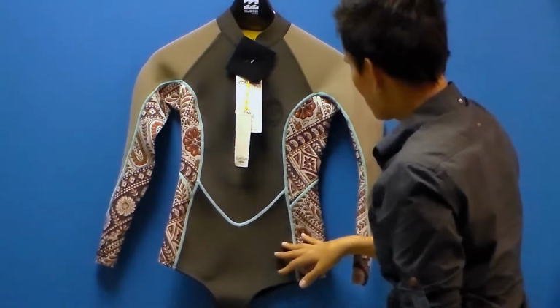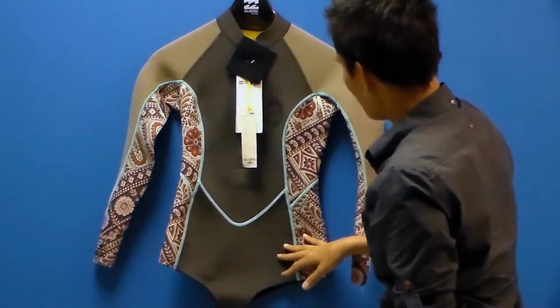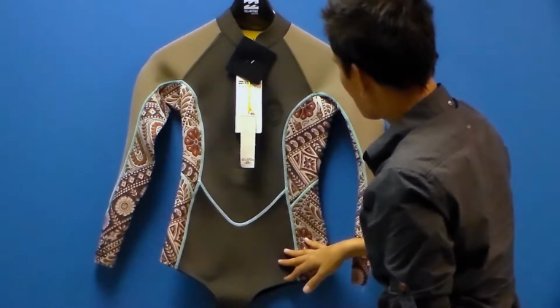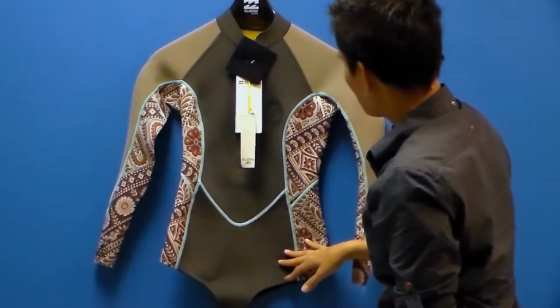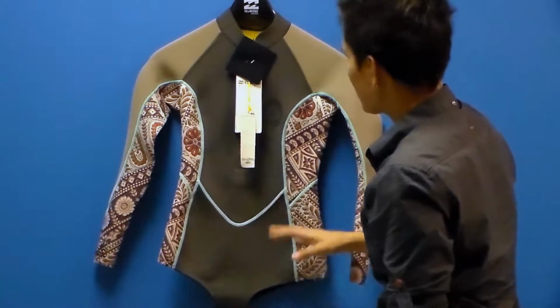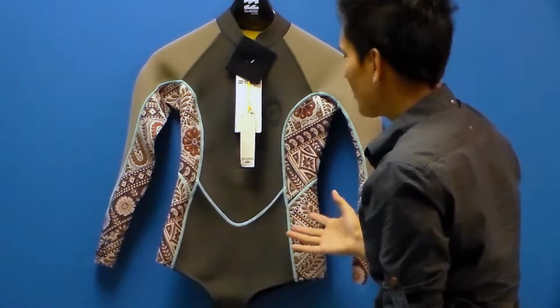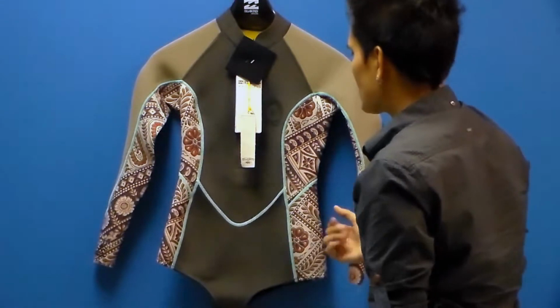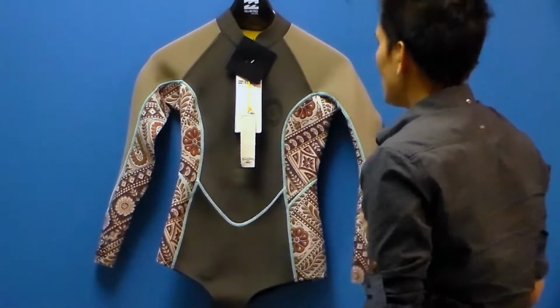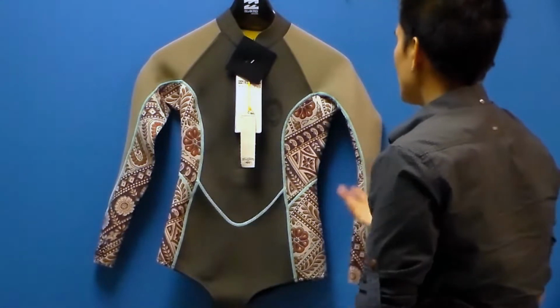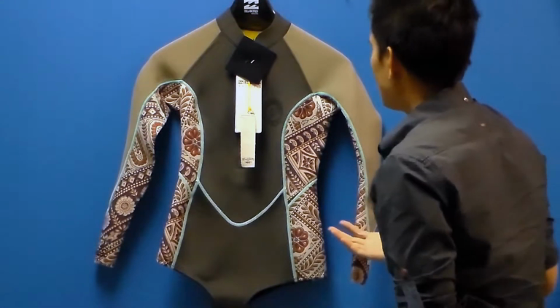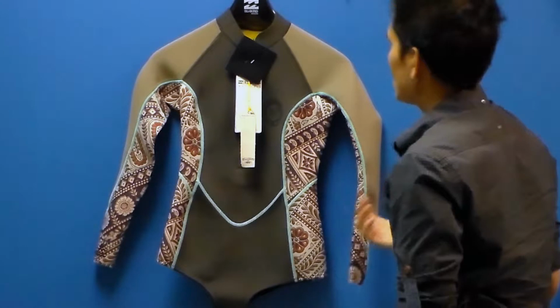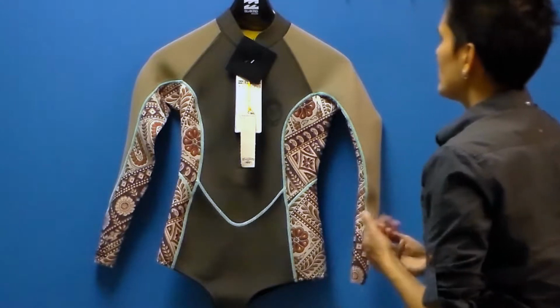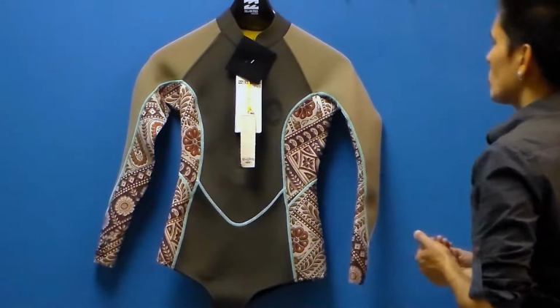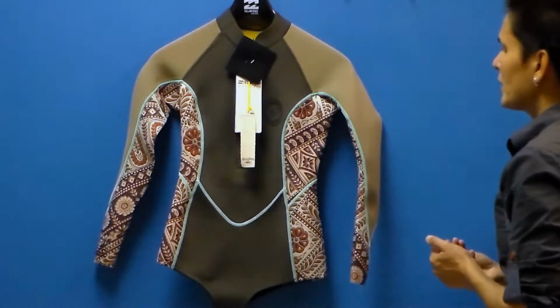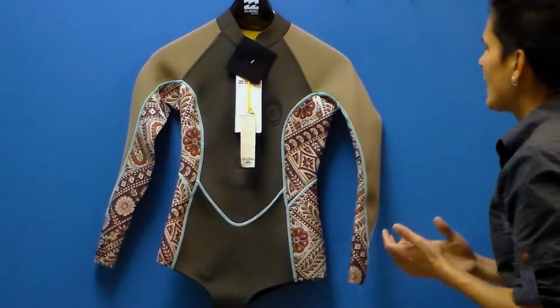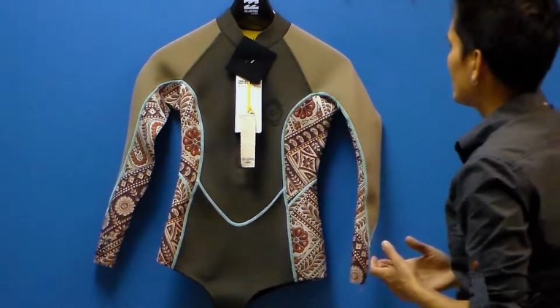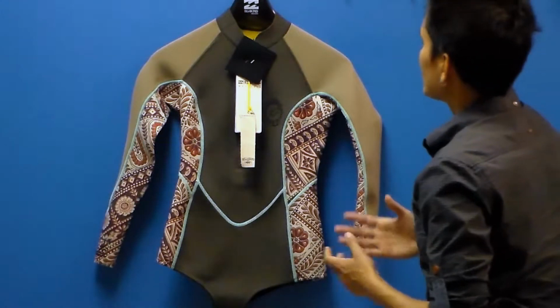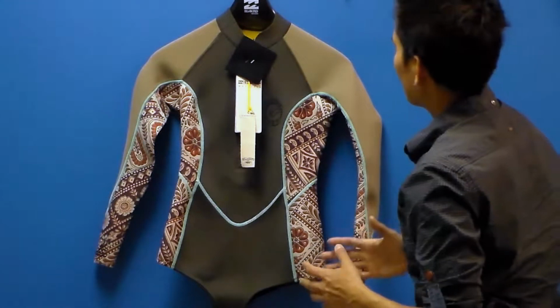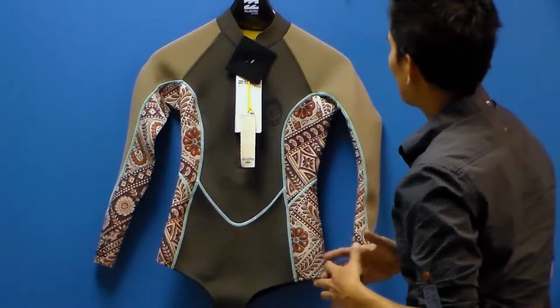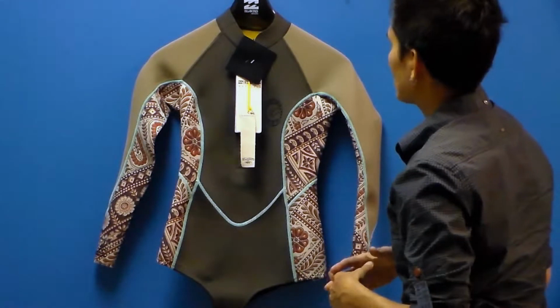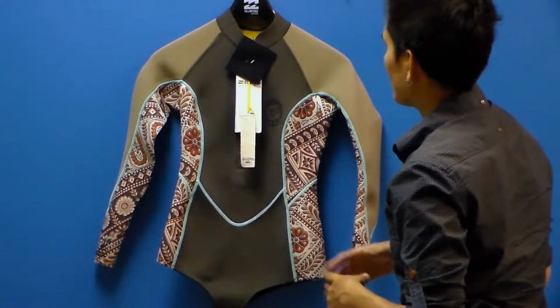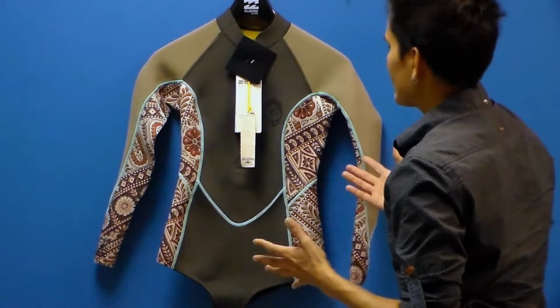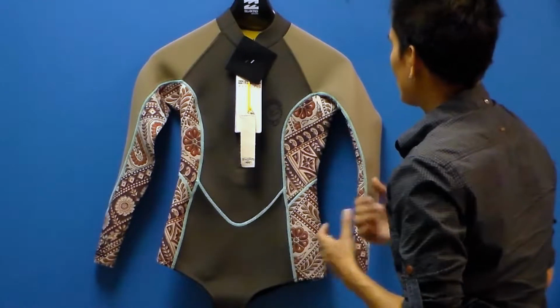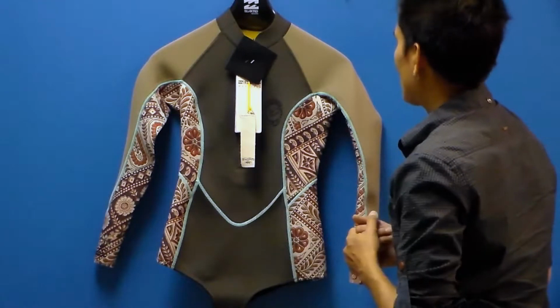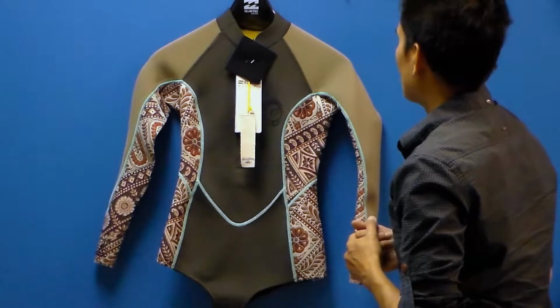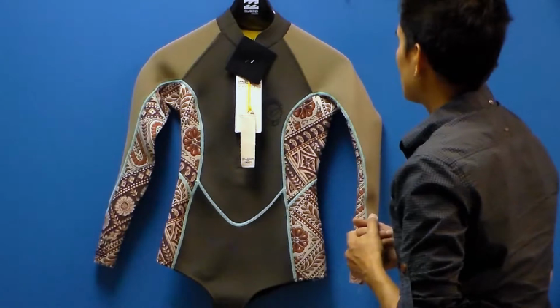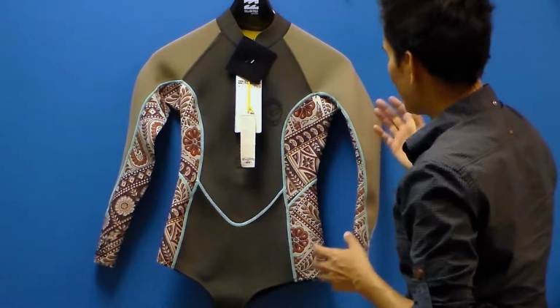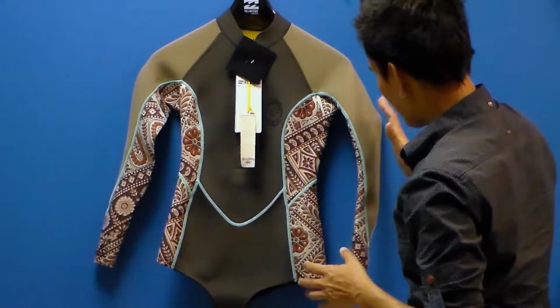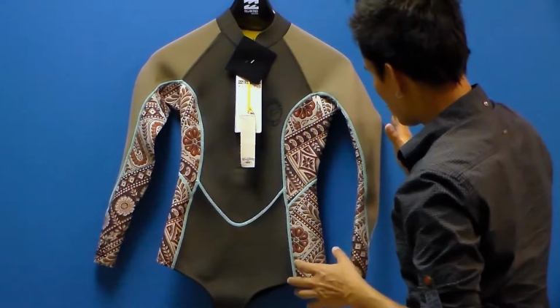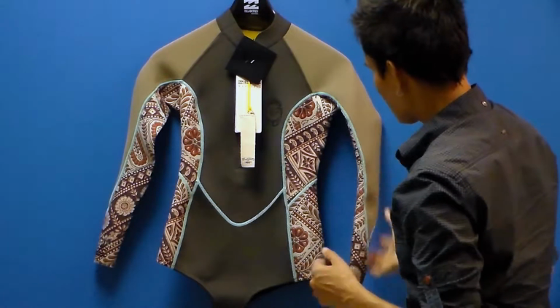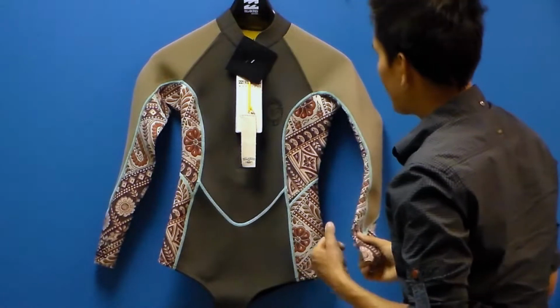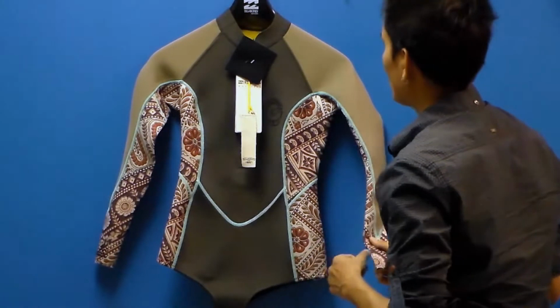There's a lot of folks using this suit as a multi-purpose suit — using it at the beach, snorkeling, diving, stand-up paddle boarding, surfing. It's just a really great all-around suit. I even know folks who use this in their pool.